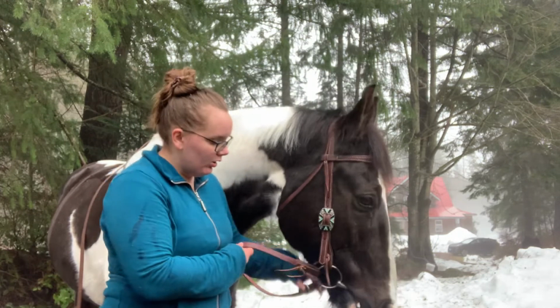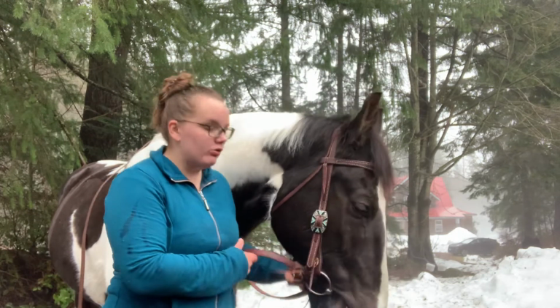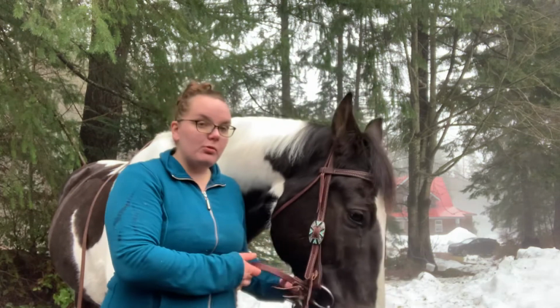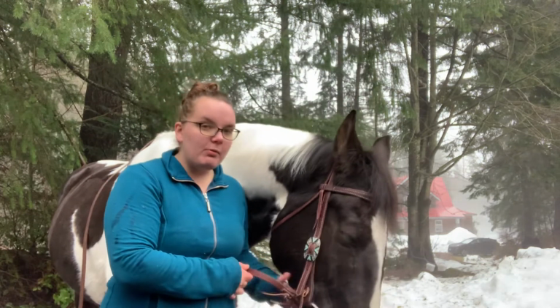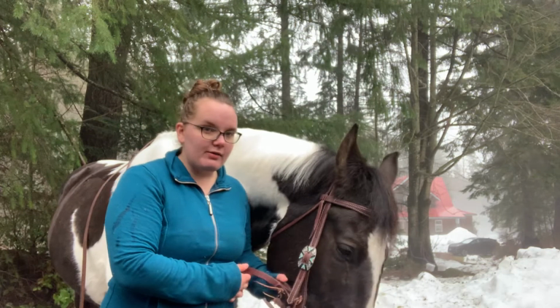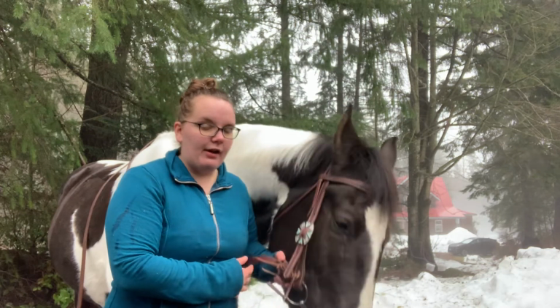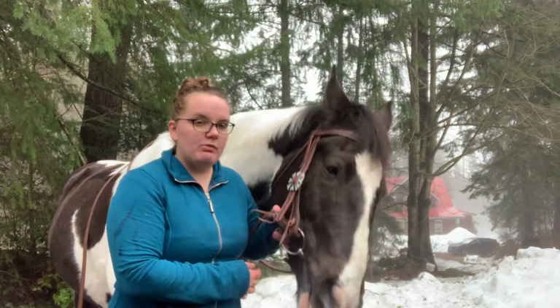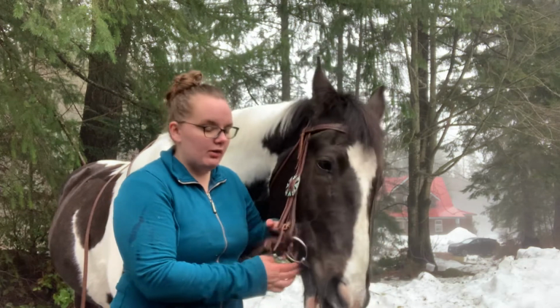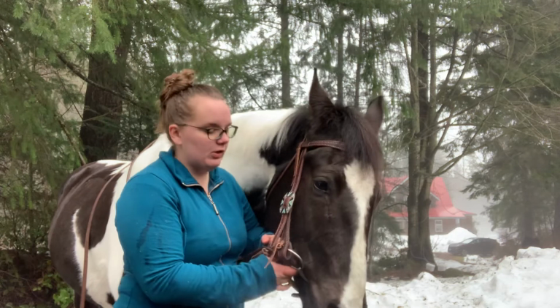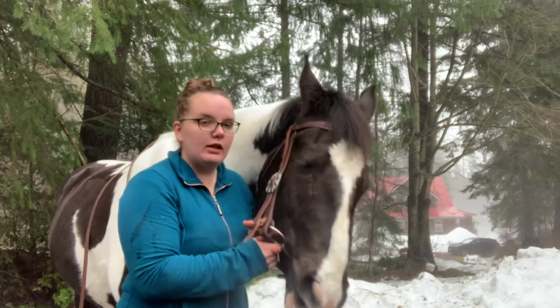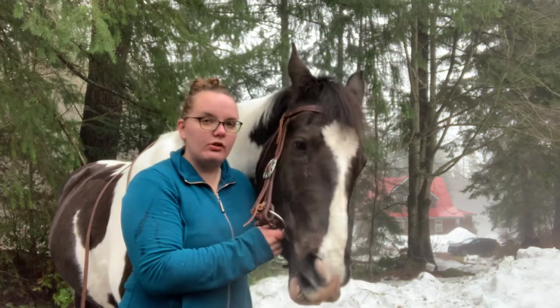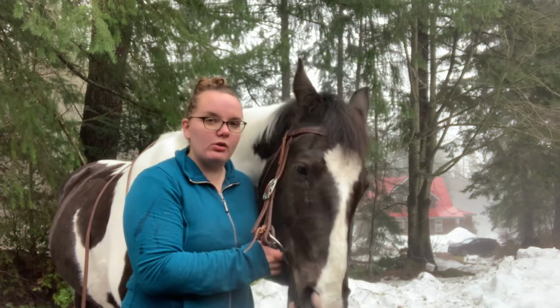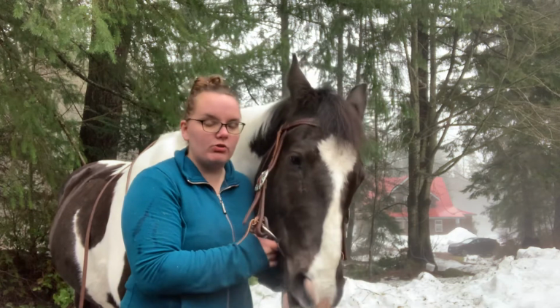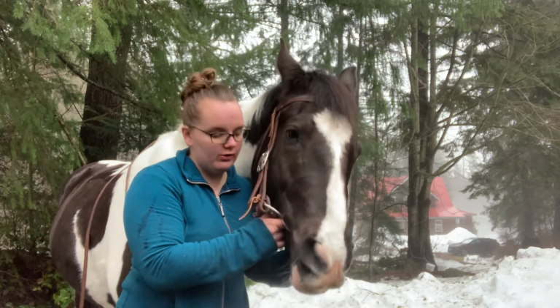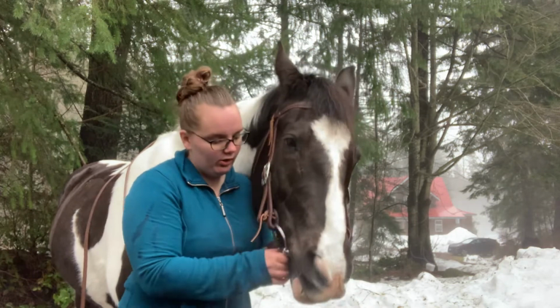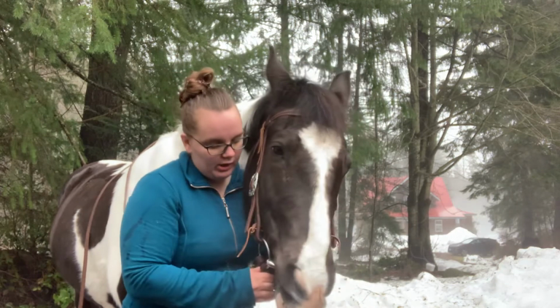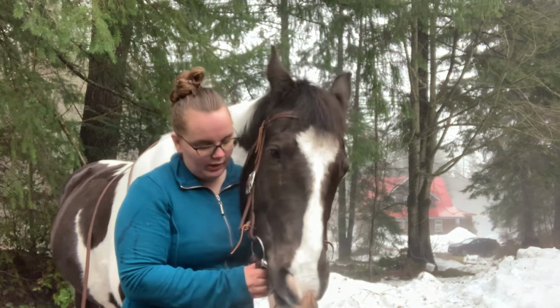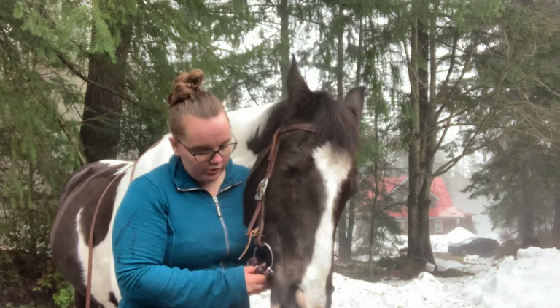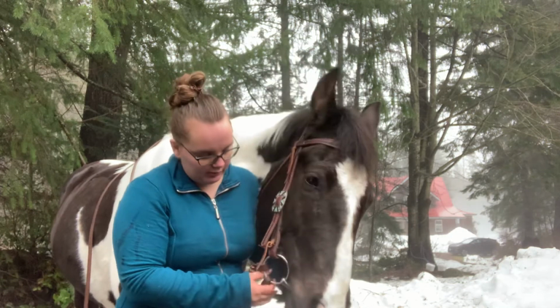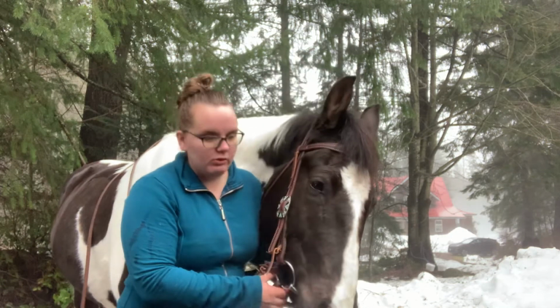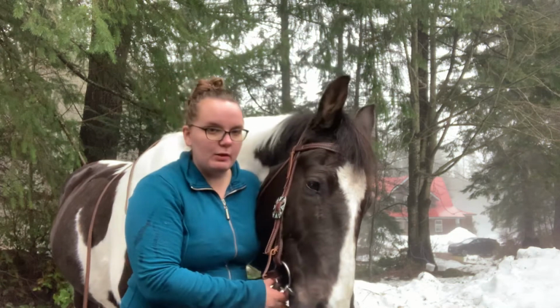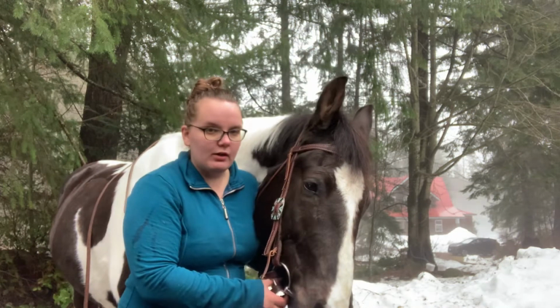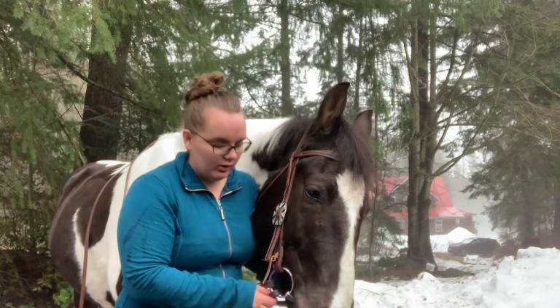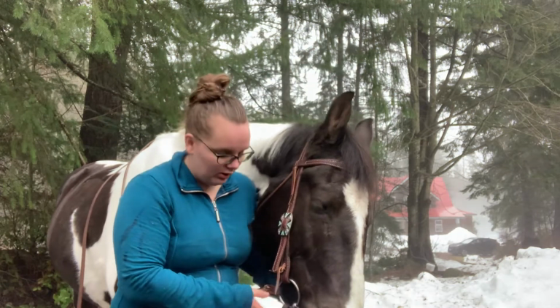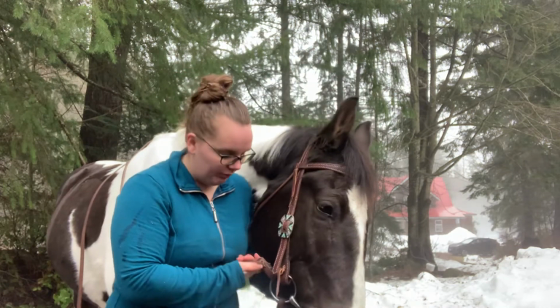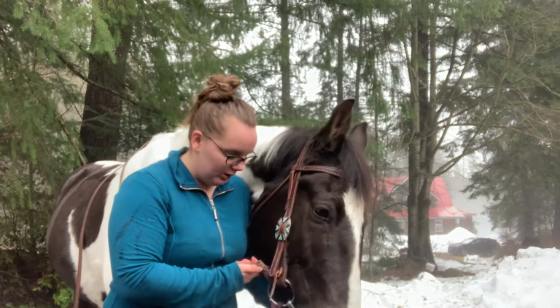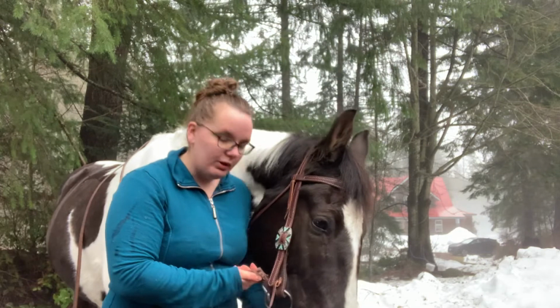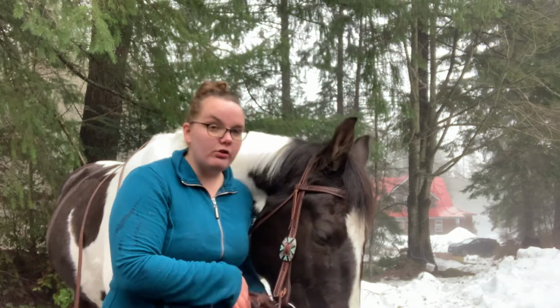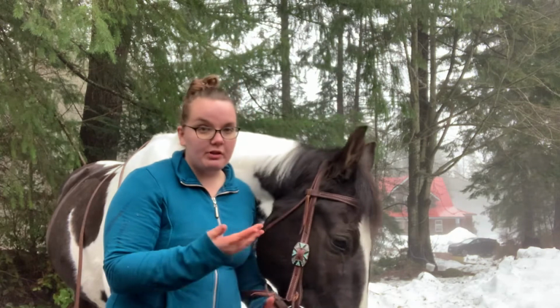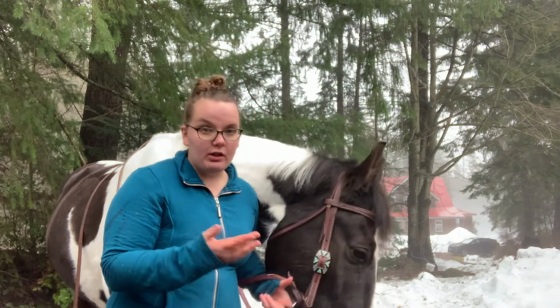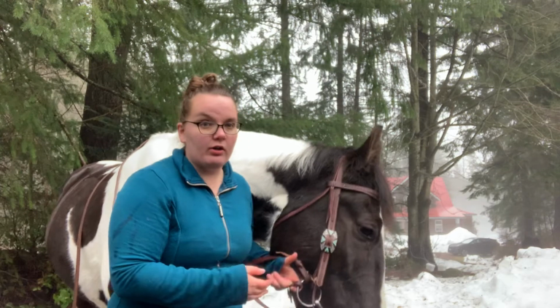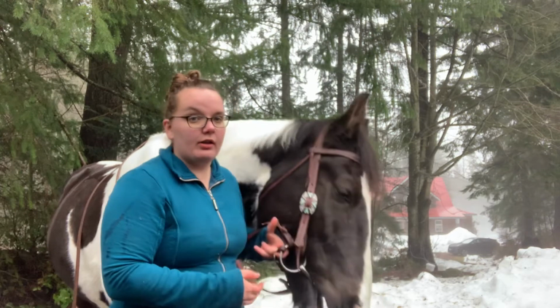The curb strap doesn't have to be very tight on a western headstall. It kind of just has to be loose but snug, but not so loose that it's going to get caught on things.